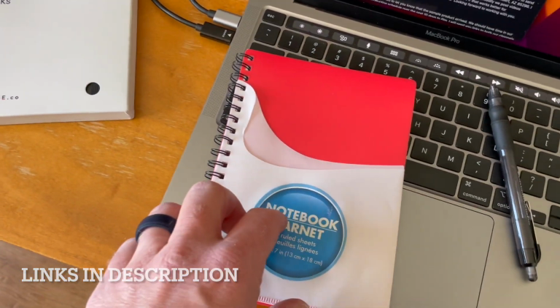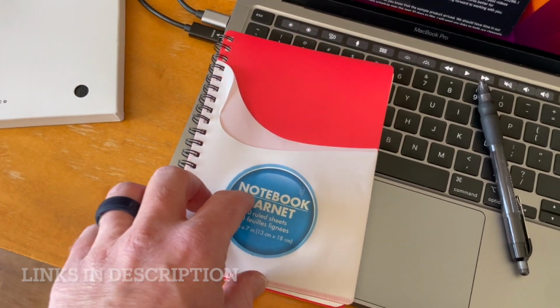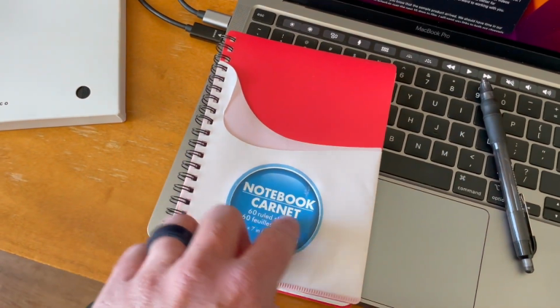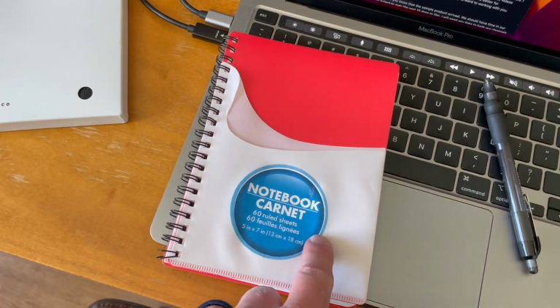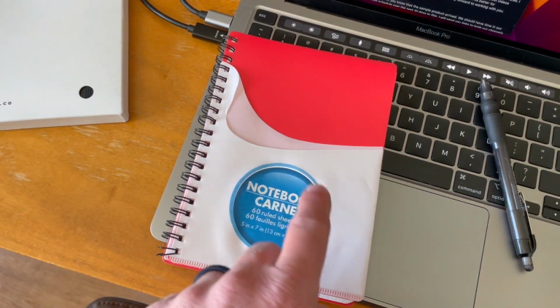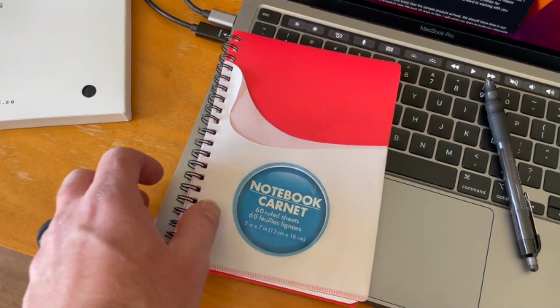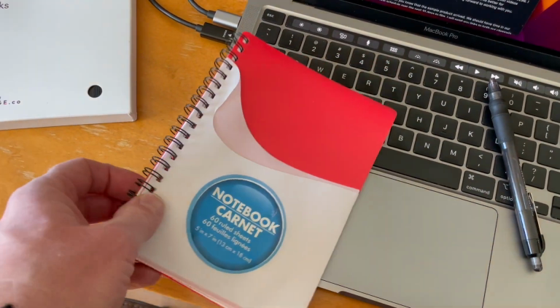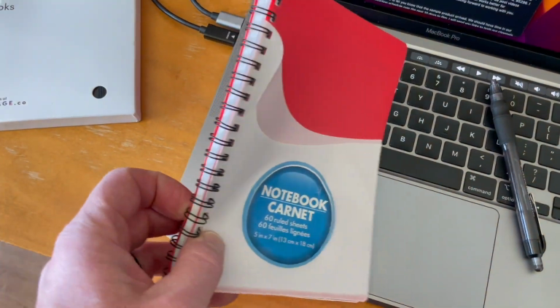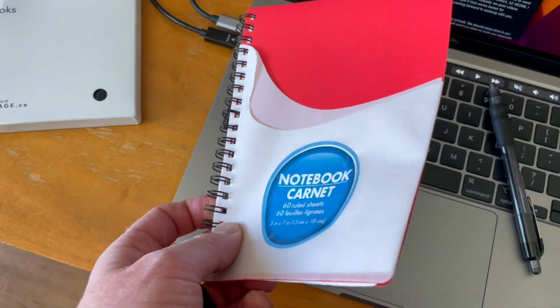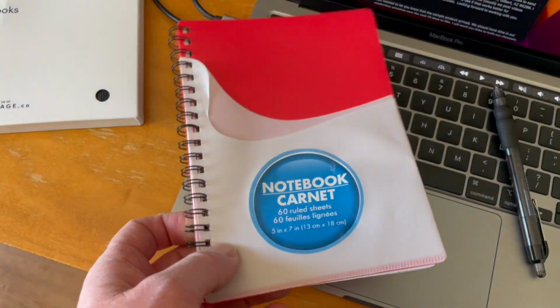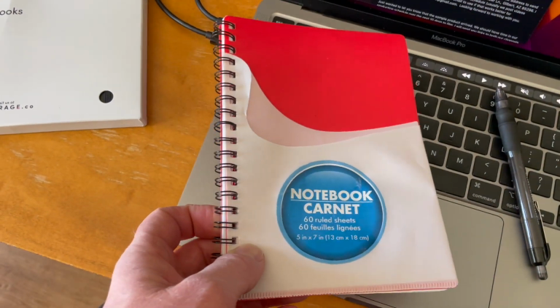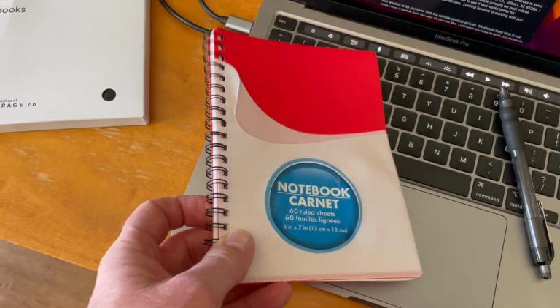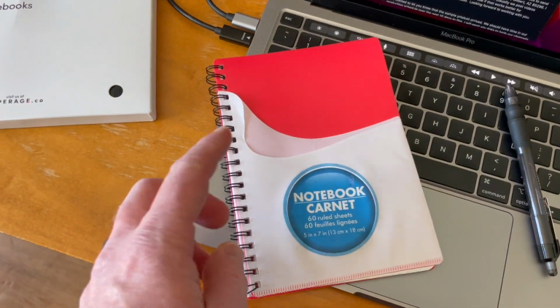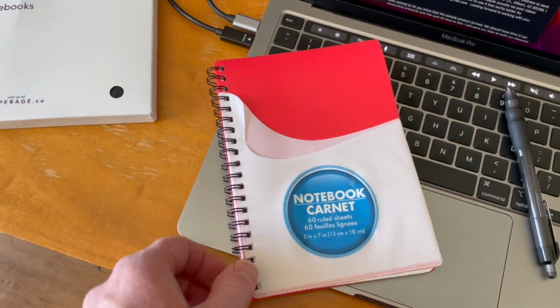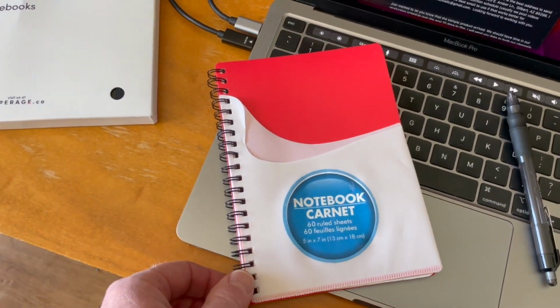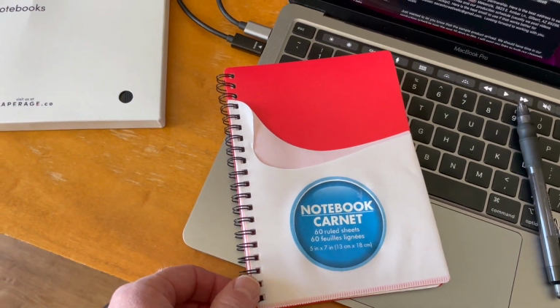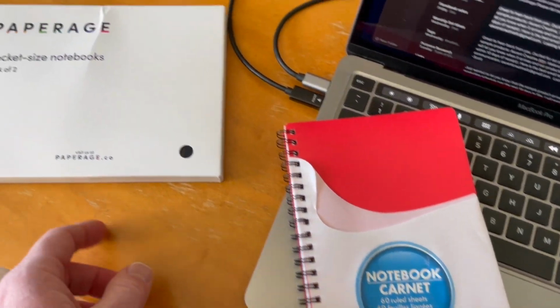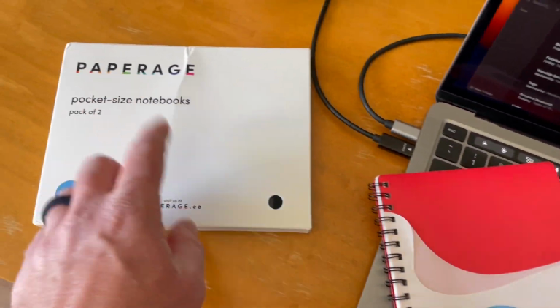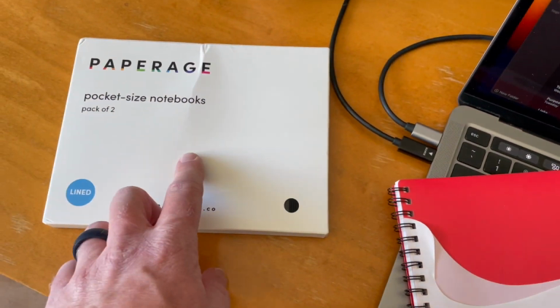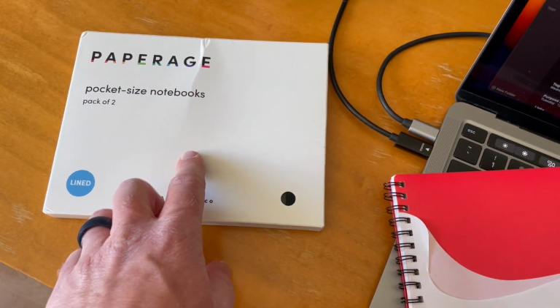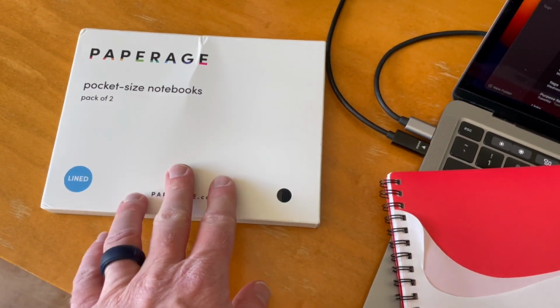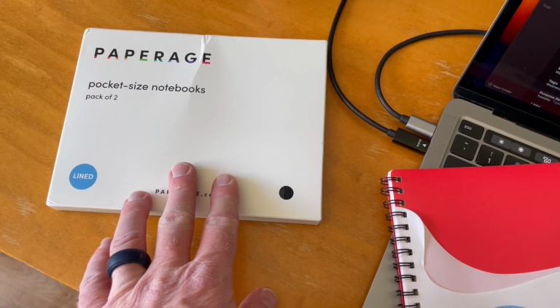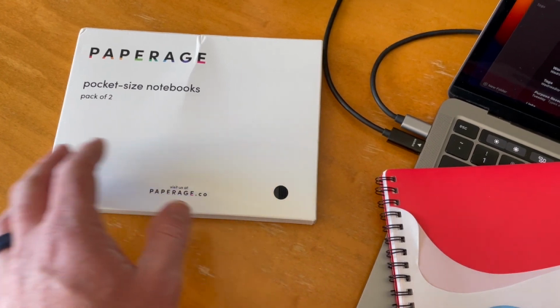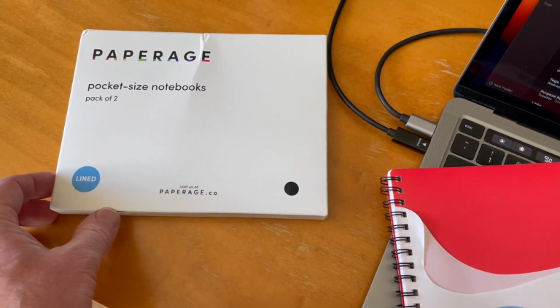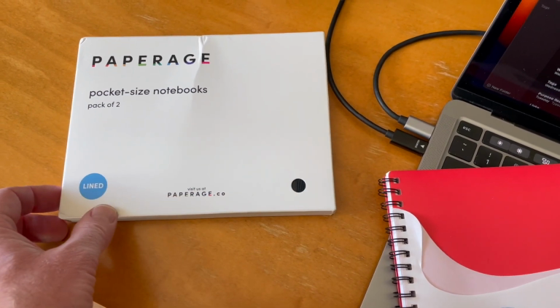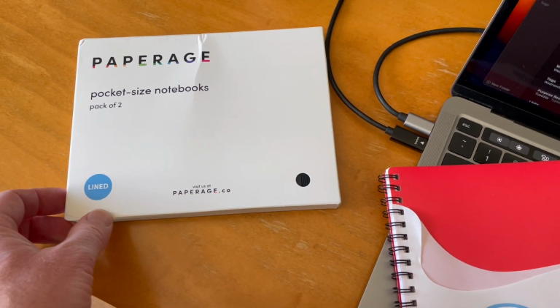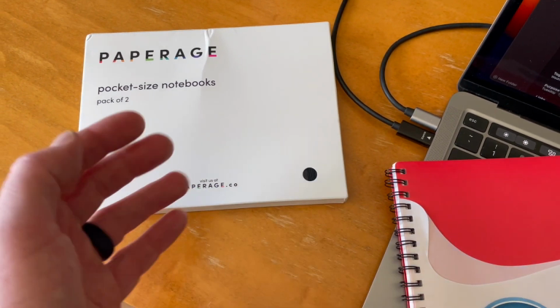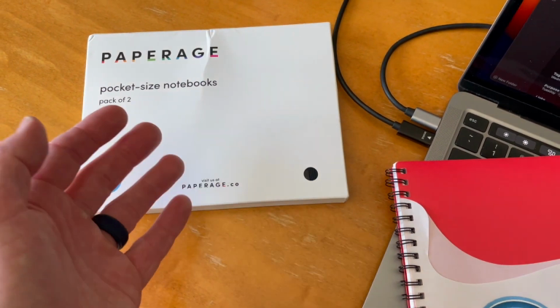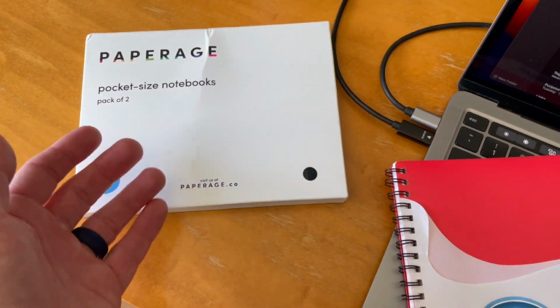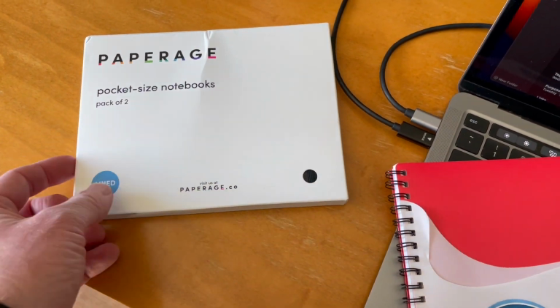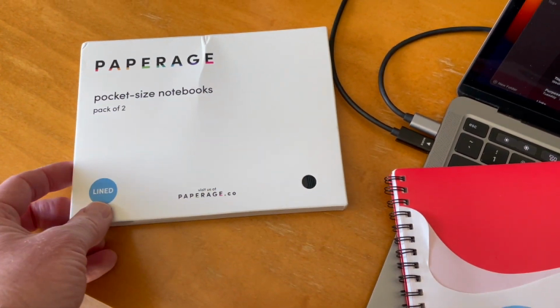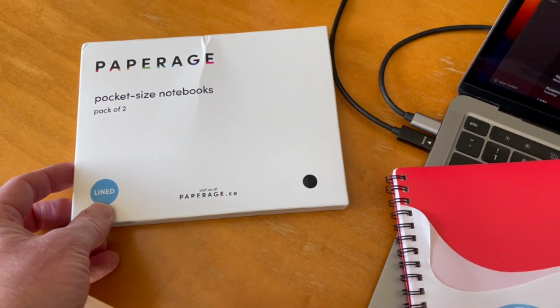Here's something else that I've used in the past. This thing just really does not look great, especially if you go into a professional meeting. So having something like this is going to hopefully solve that problem and give us a much nicer notebook to work with.